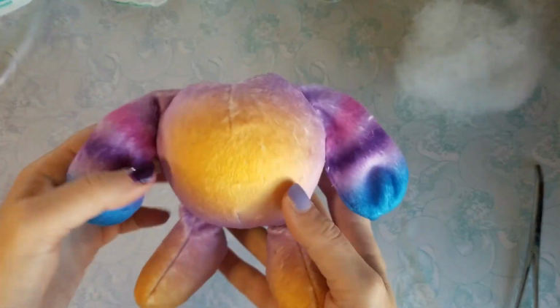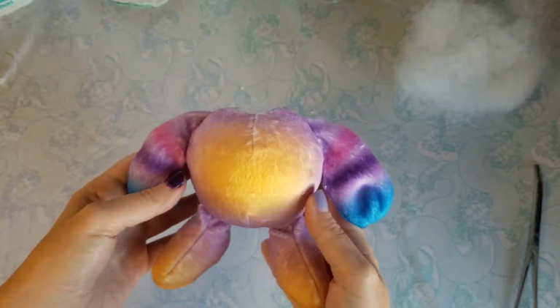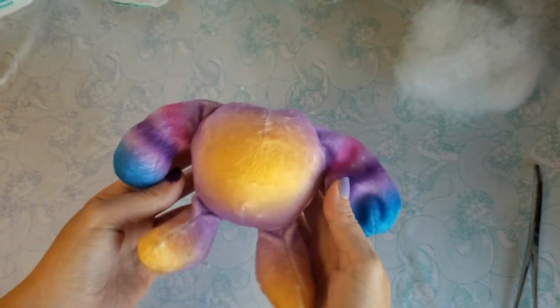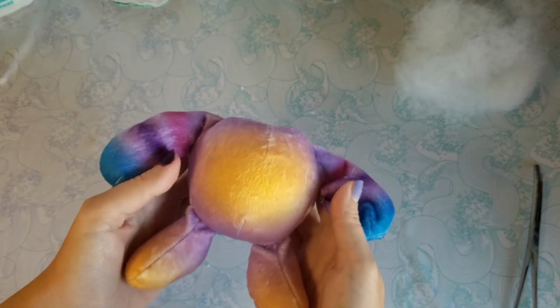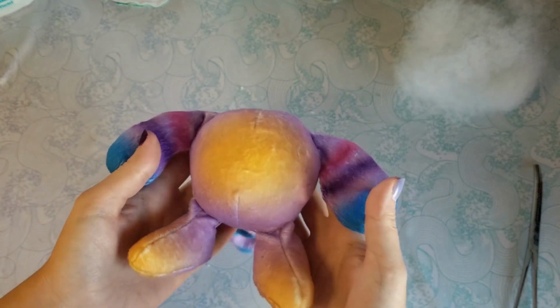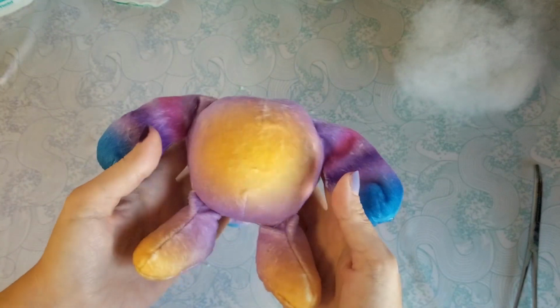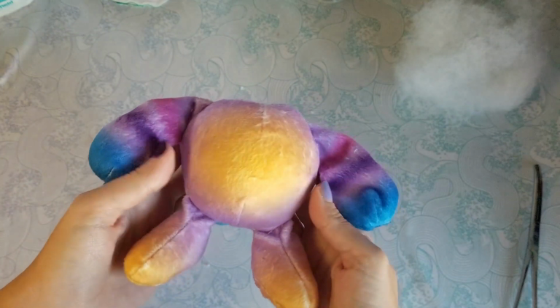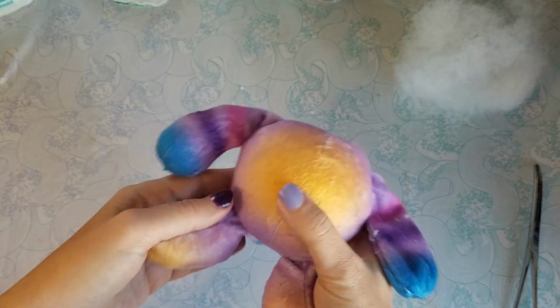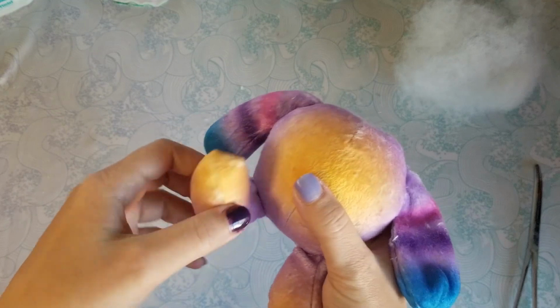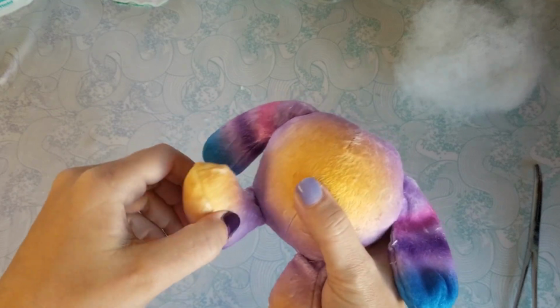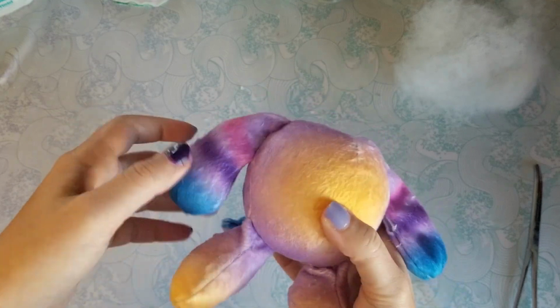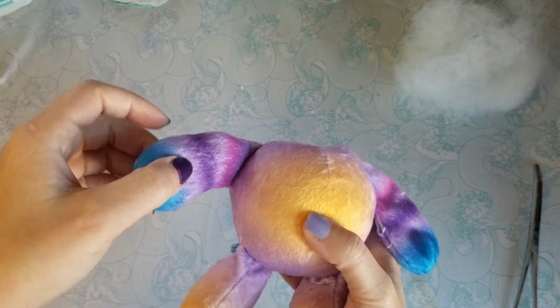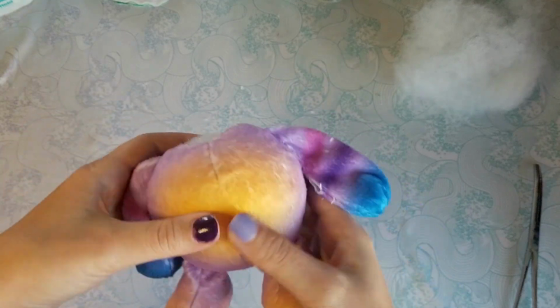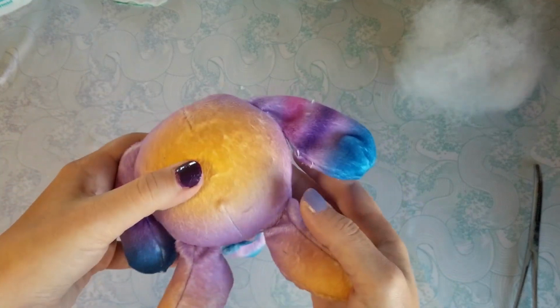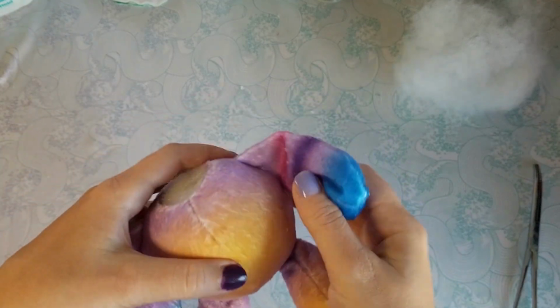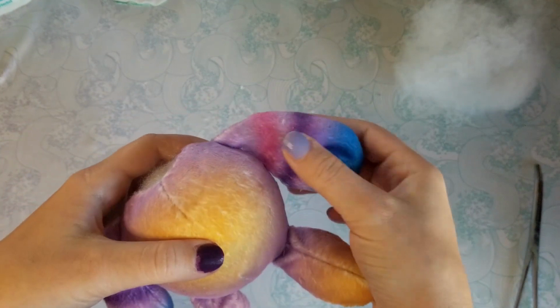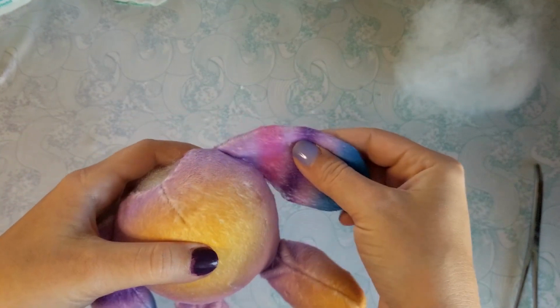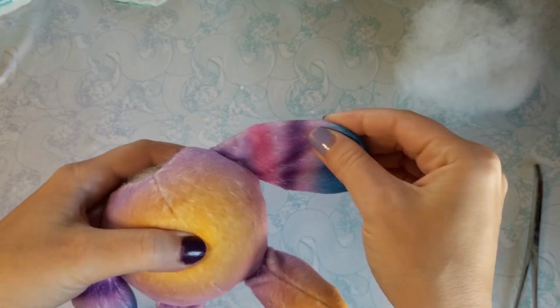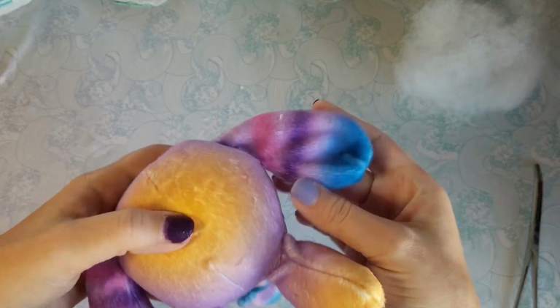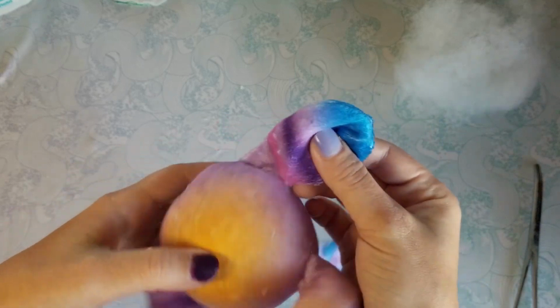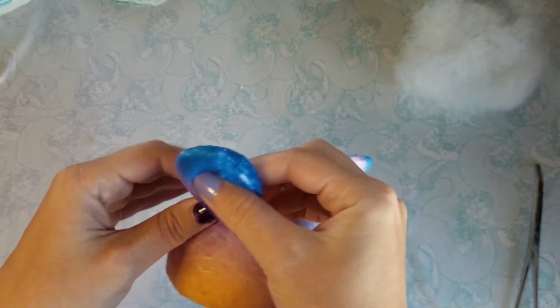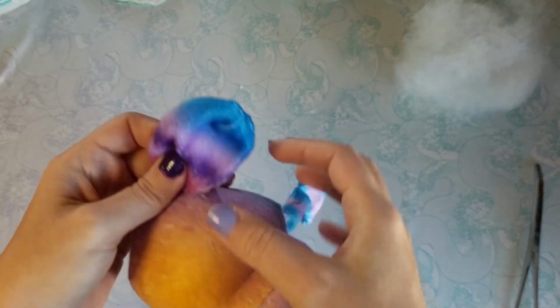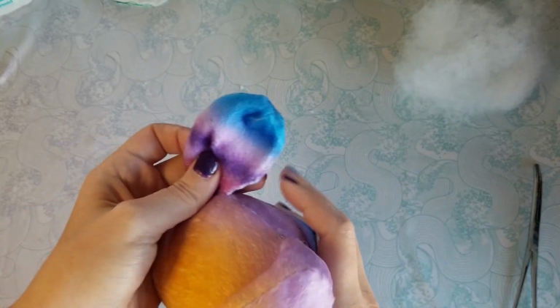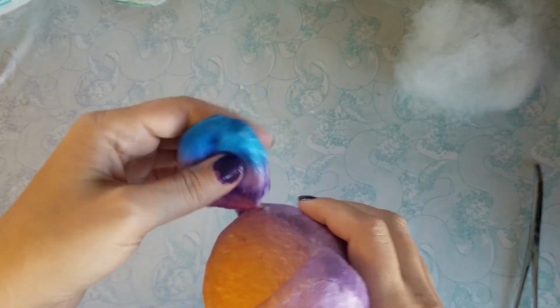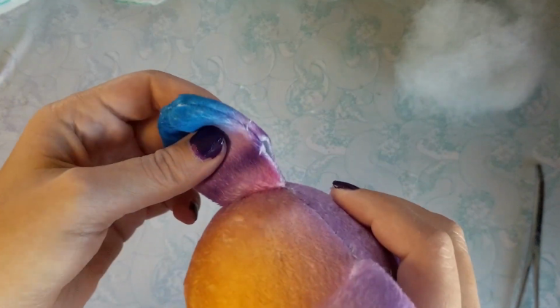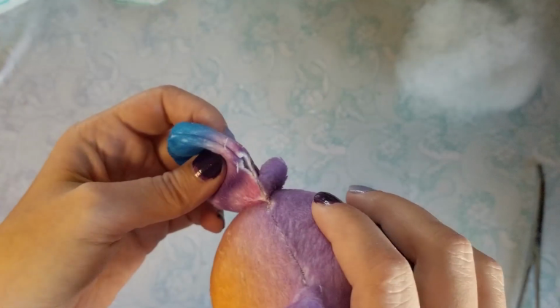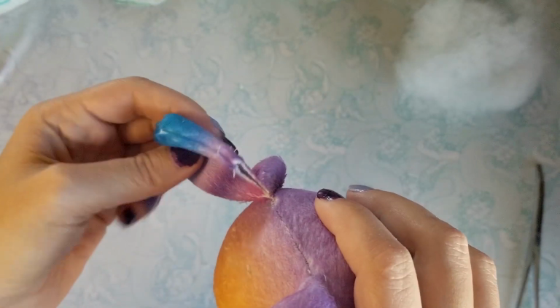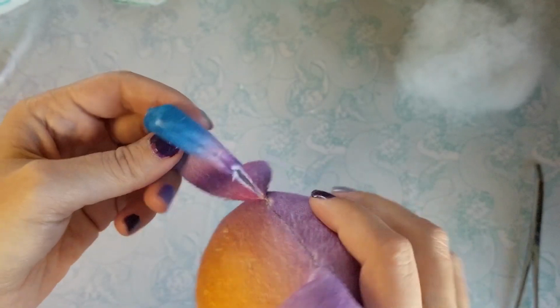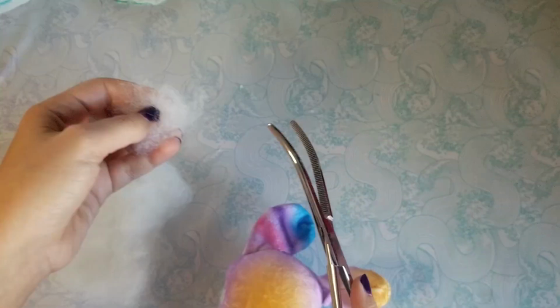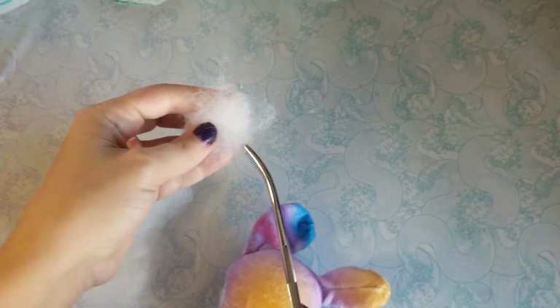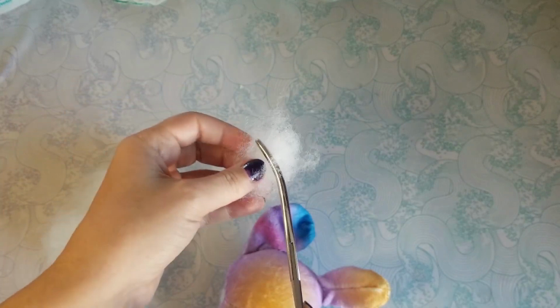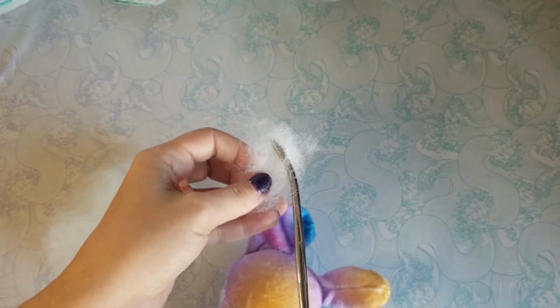I went ahead and stuffed the body. It's really hard to sew all this, so you can keep a hole in the arms and stuff them later. Like this.